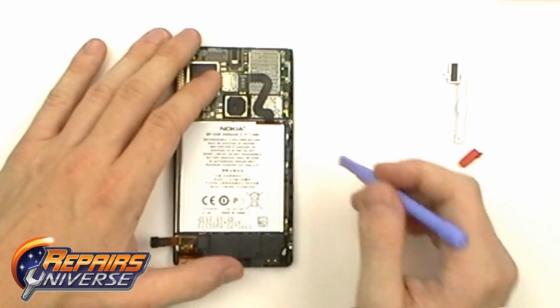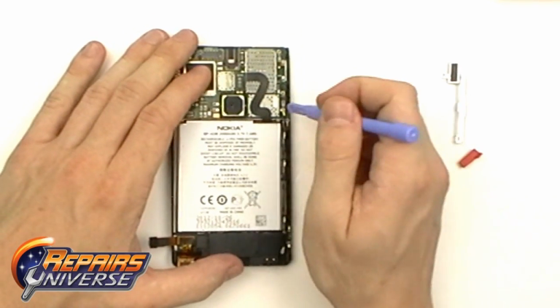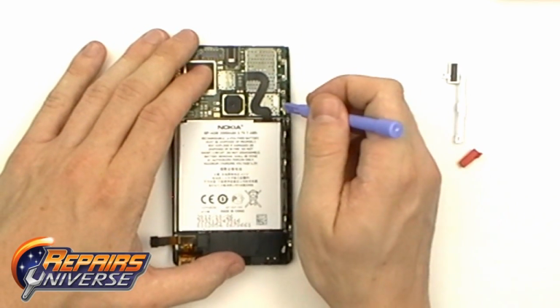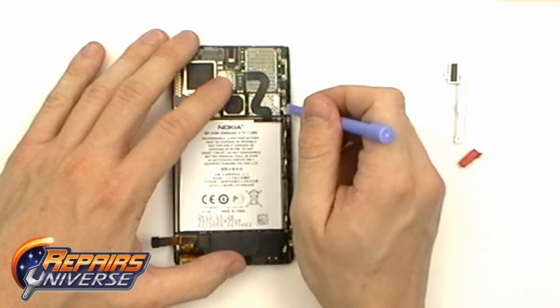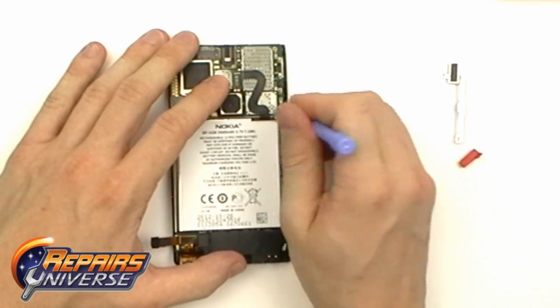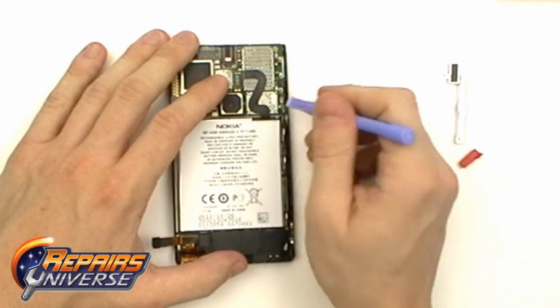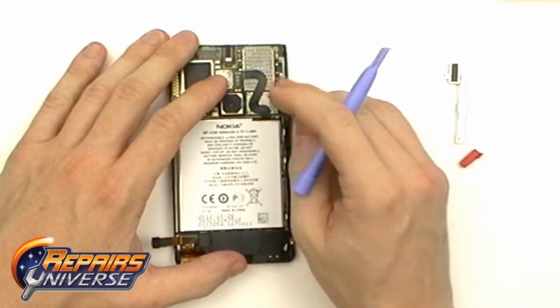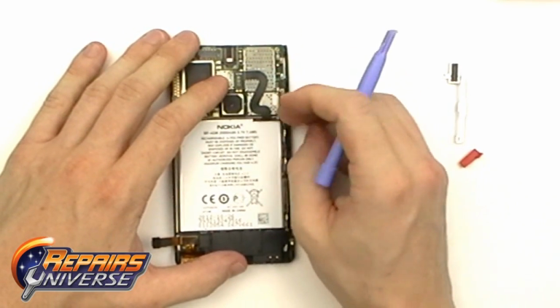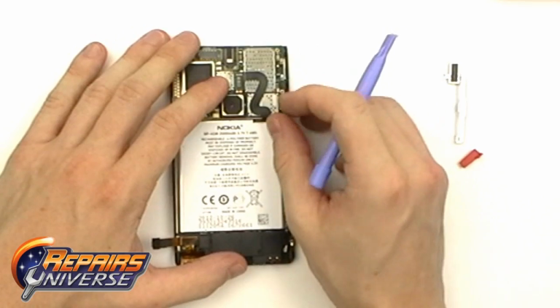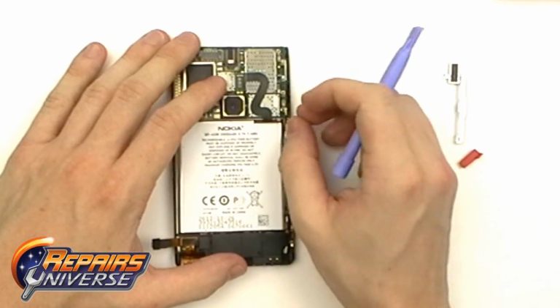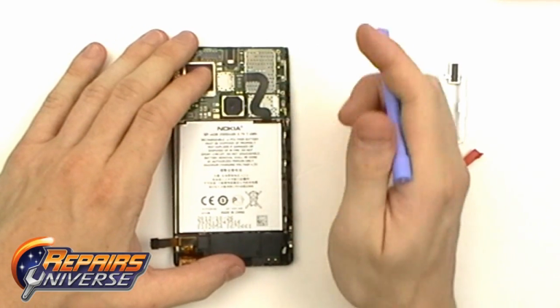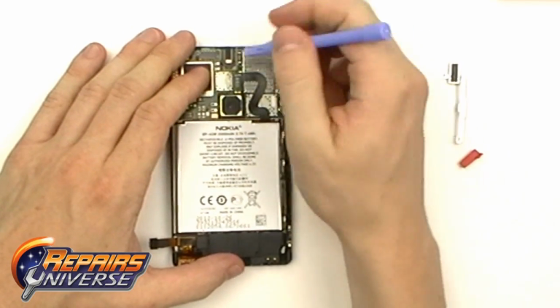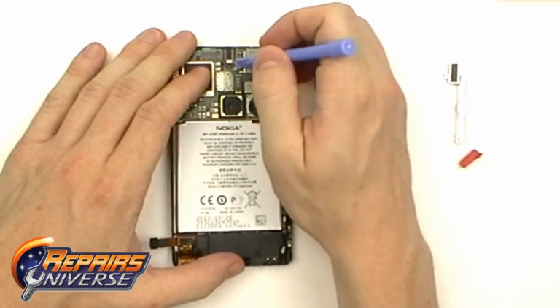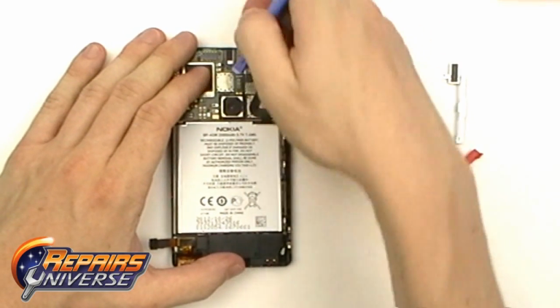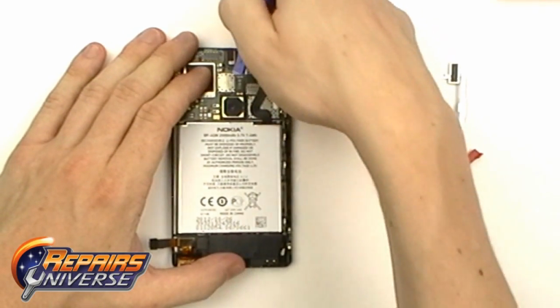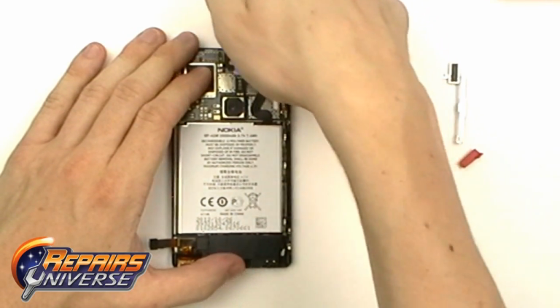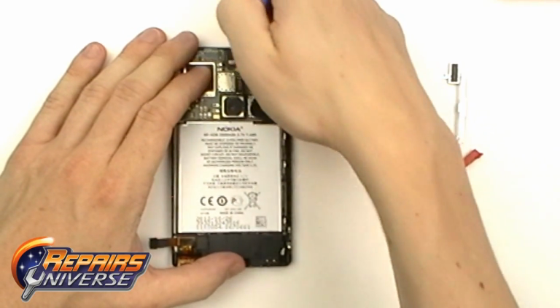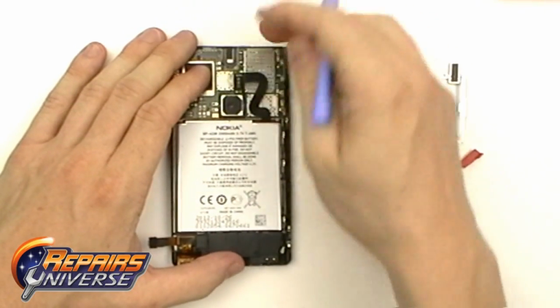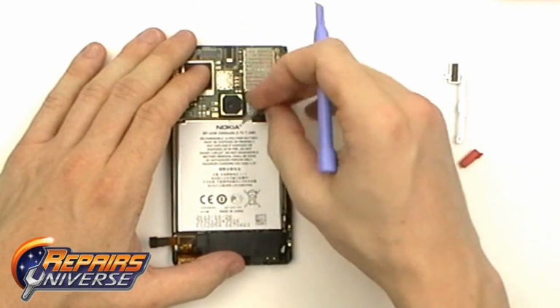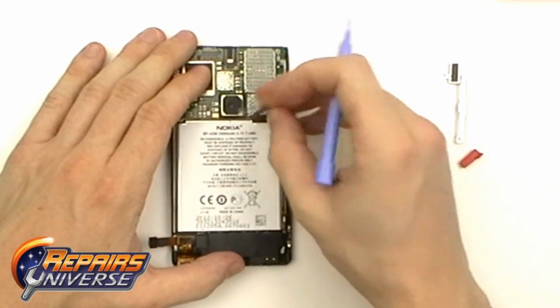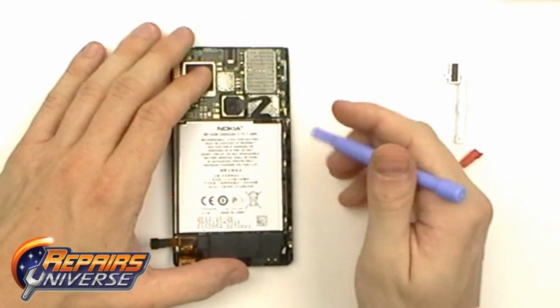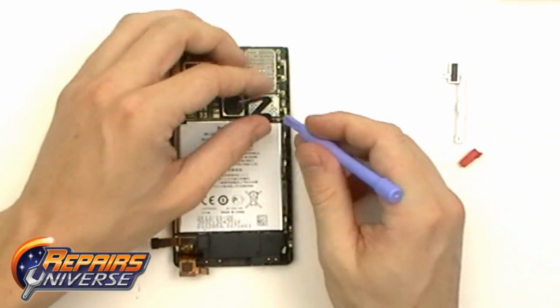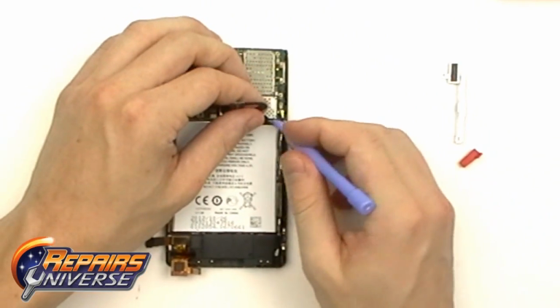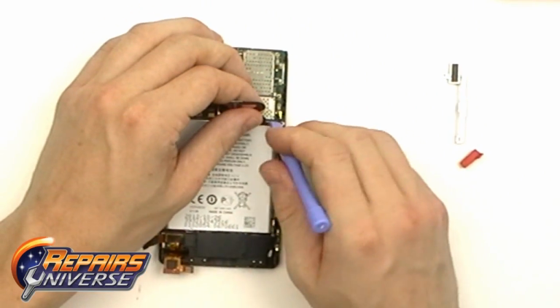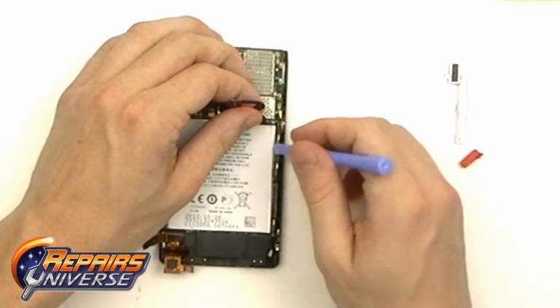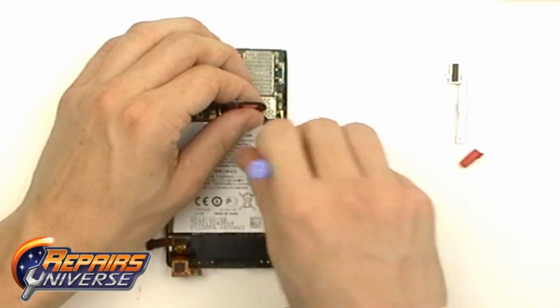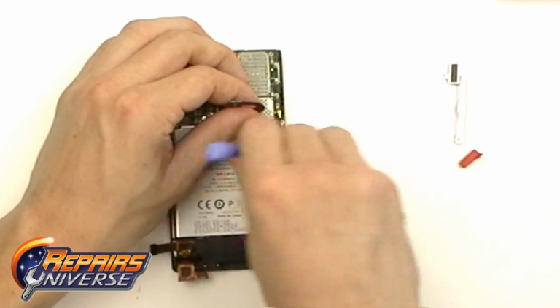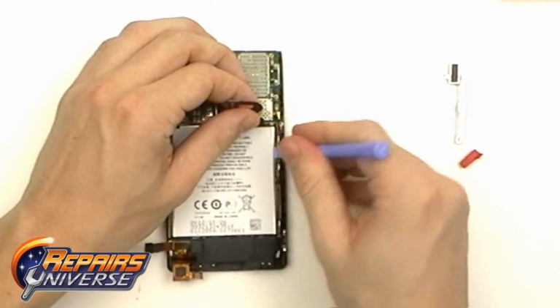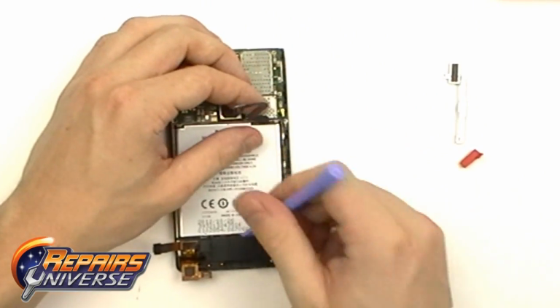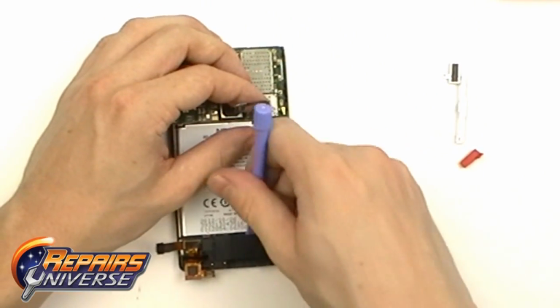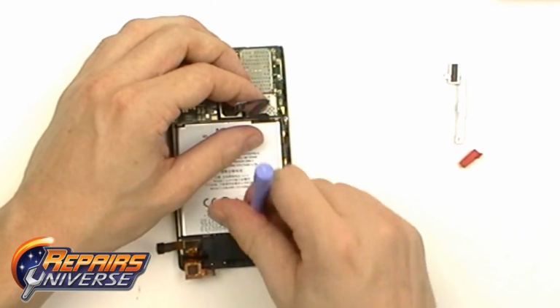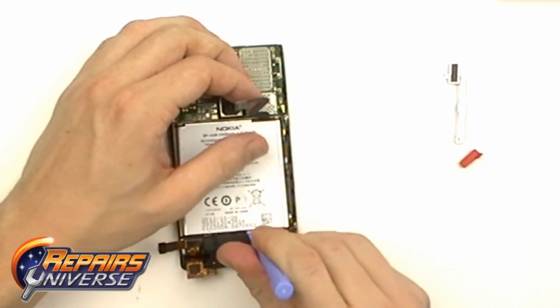Next we're going to release this antenna cable located on the right side of the motherboard, and the battery connection, which is a simple pop connector. Once that's been released, pry on the outside of the battery and remove the battery completely.